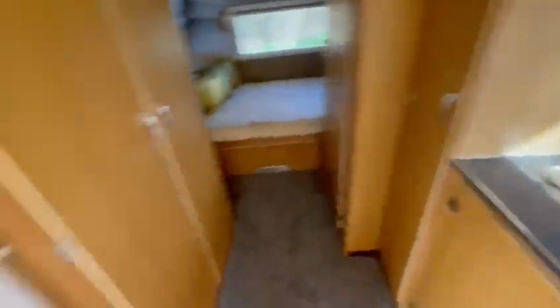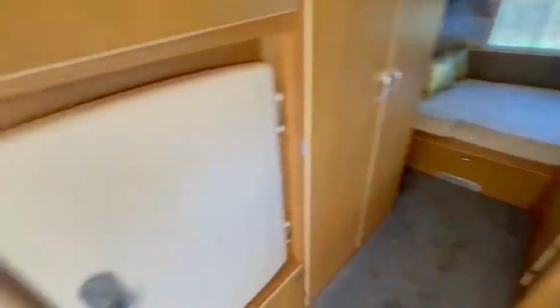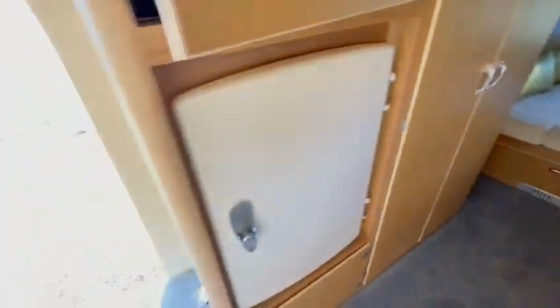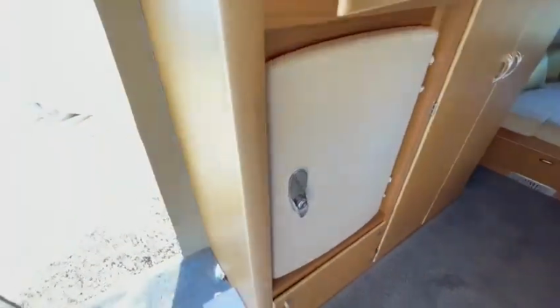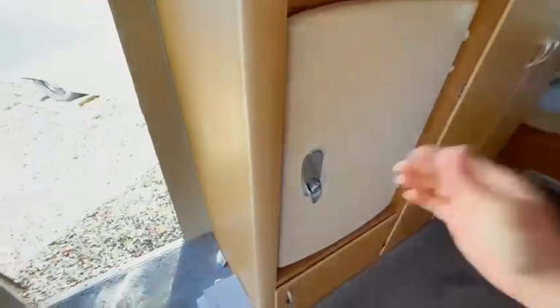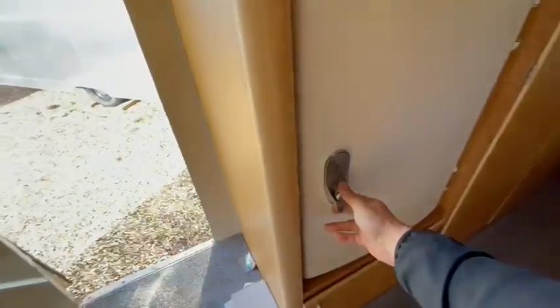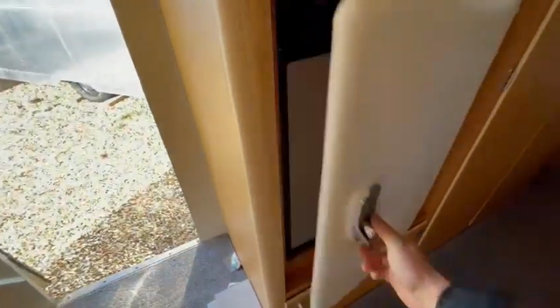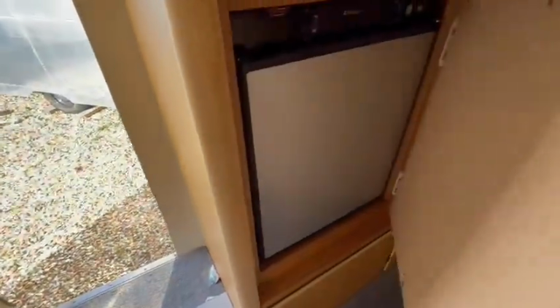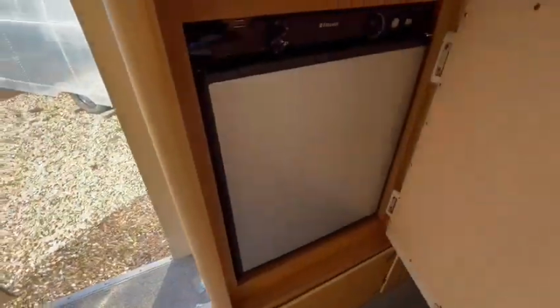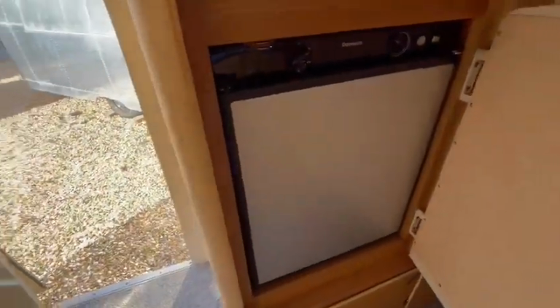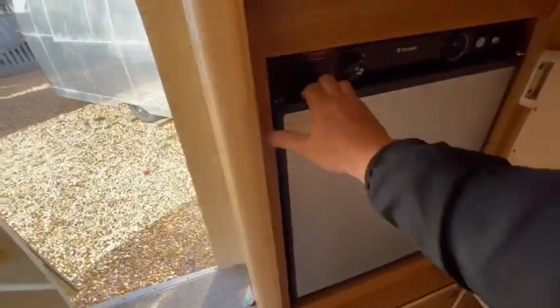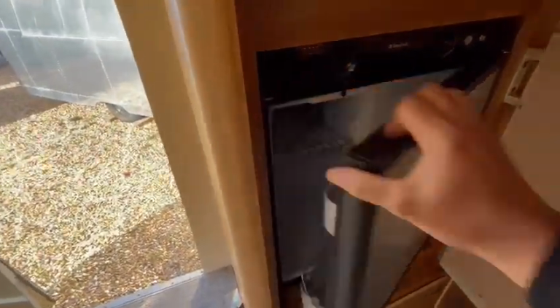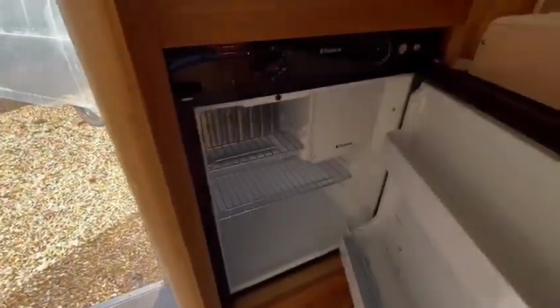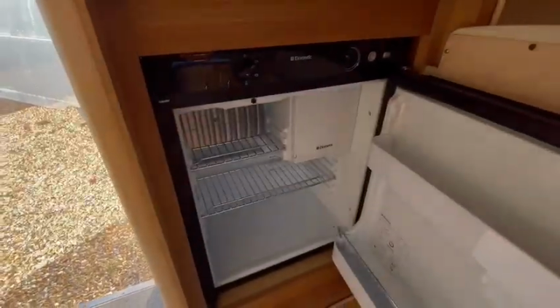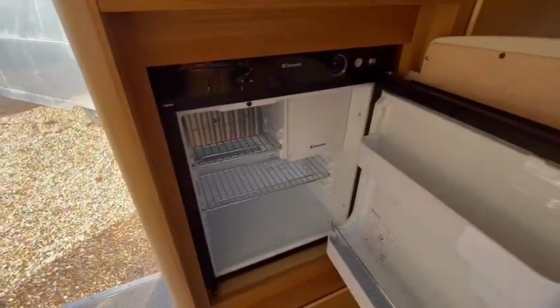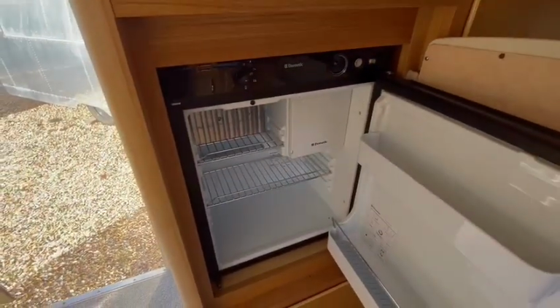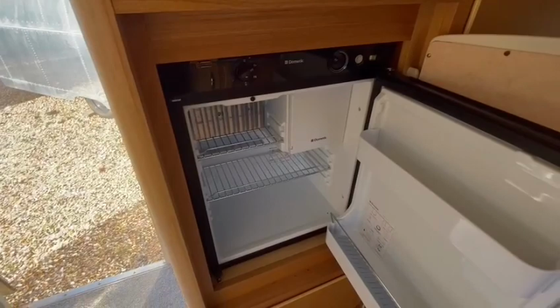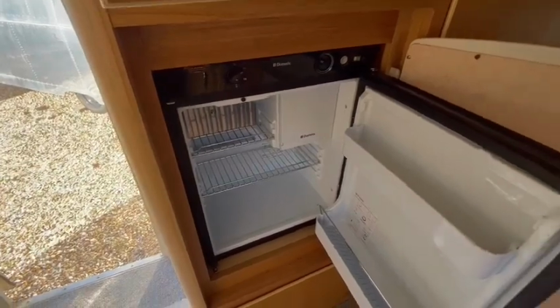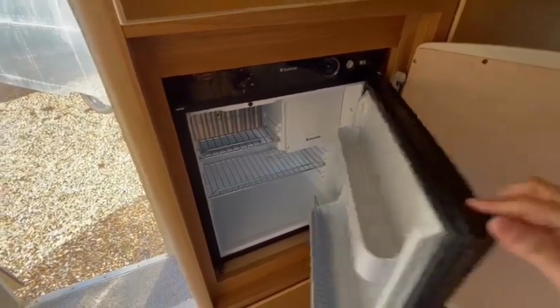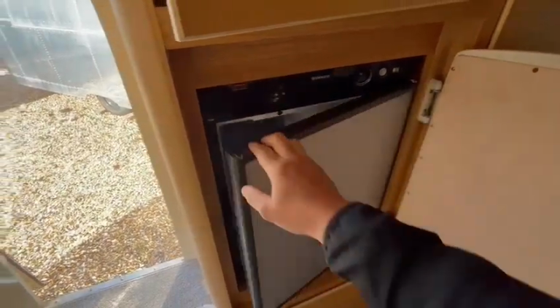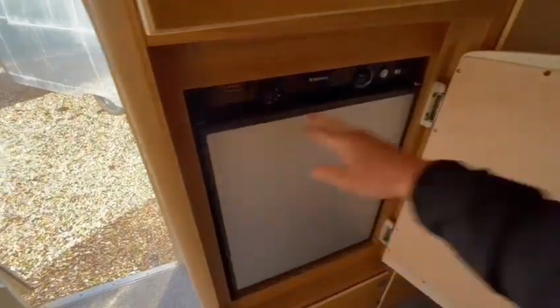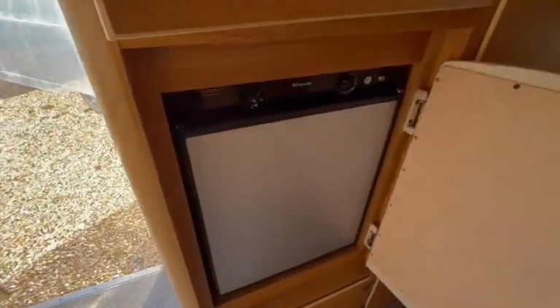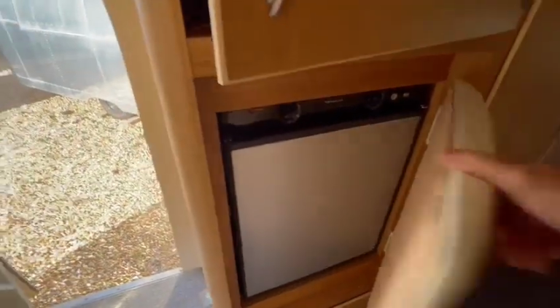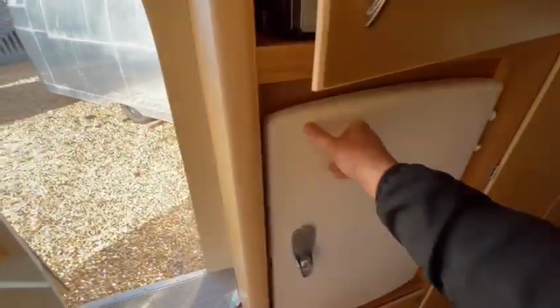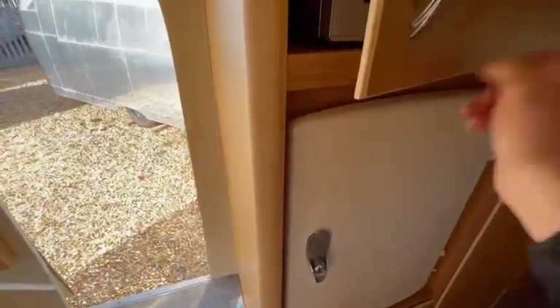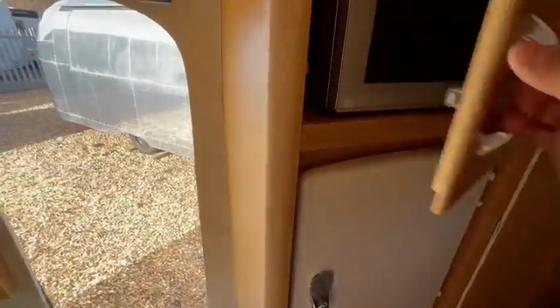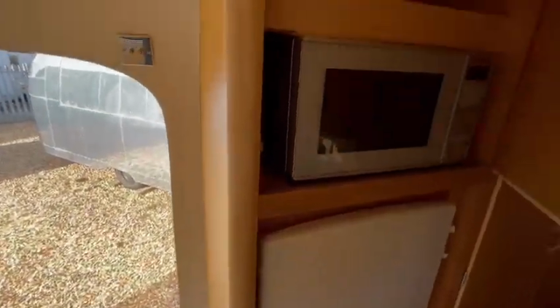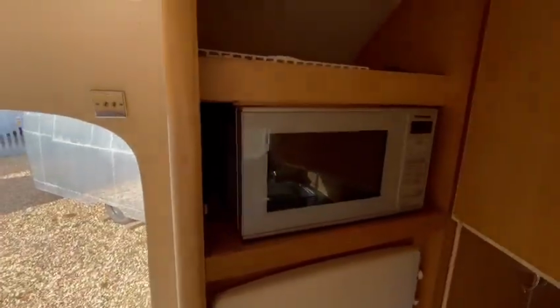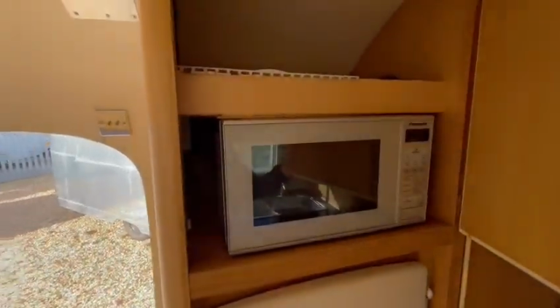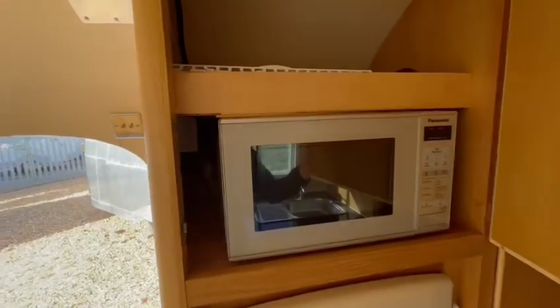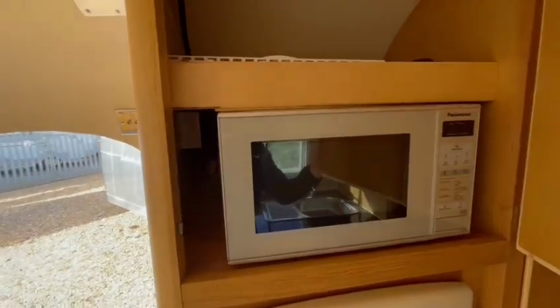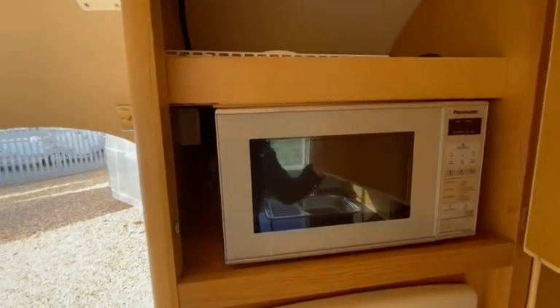There's storage, and behind the original fridge front is a brand new three-way Dometic fridge which works on gas, electric, and battery. There is also a microwave in there which is plumbed in and ready to use.